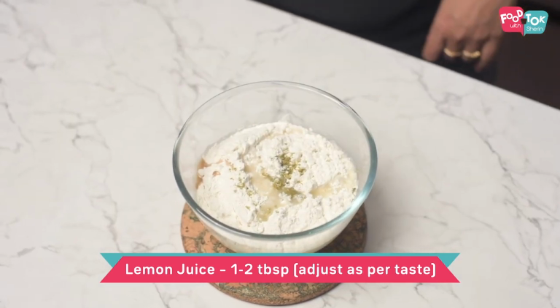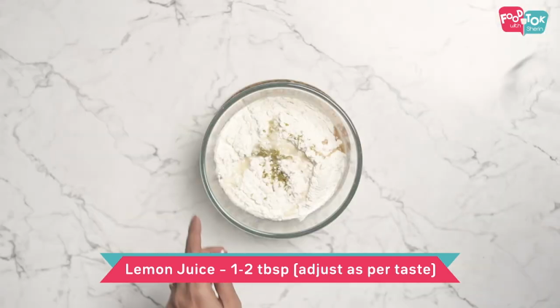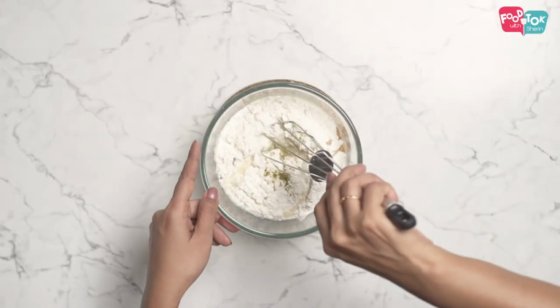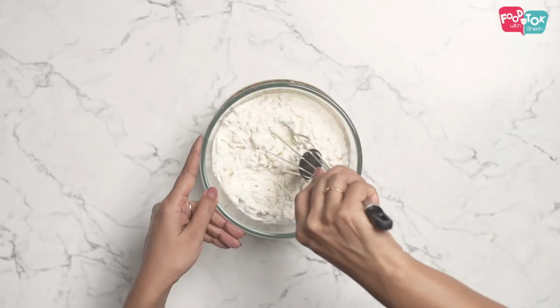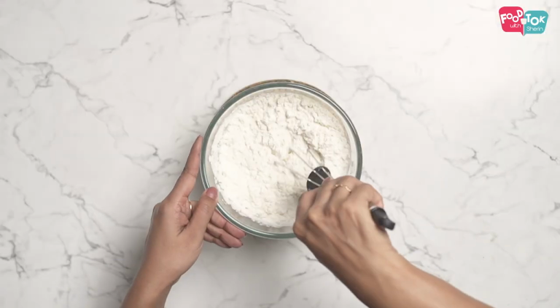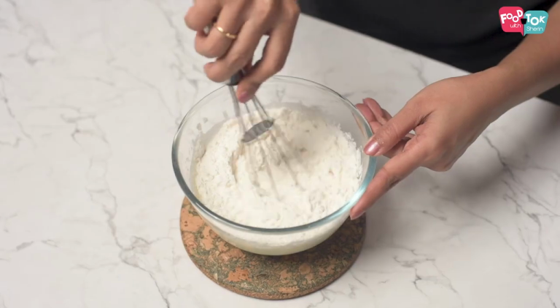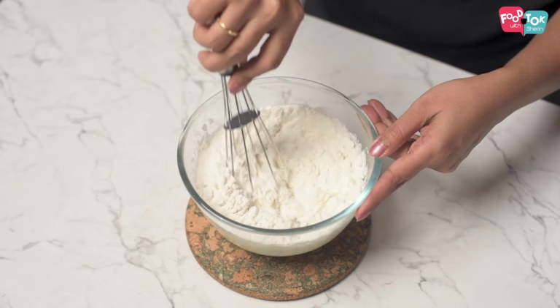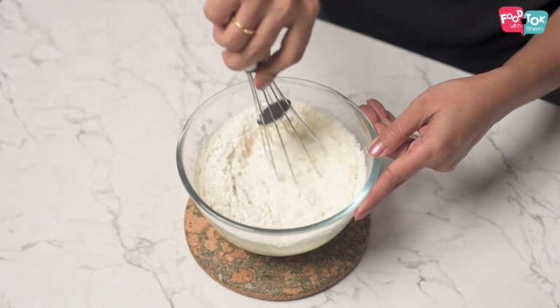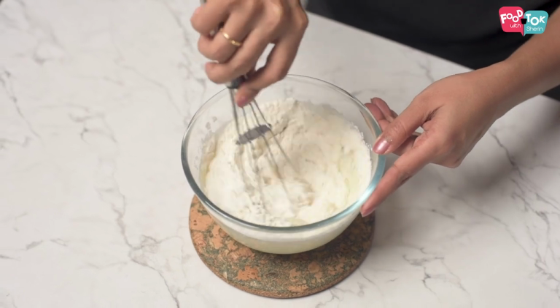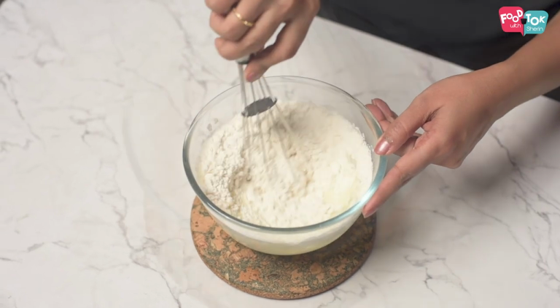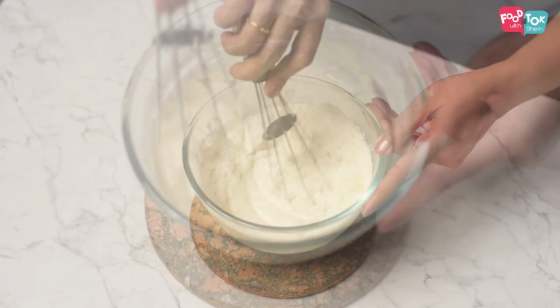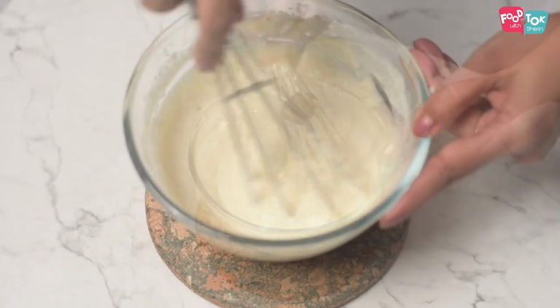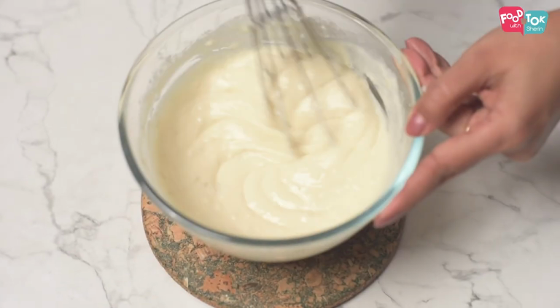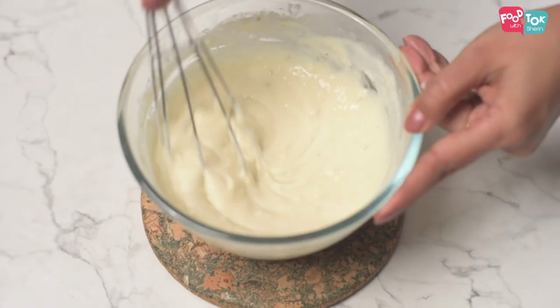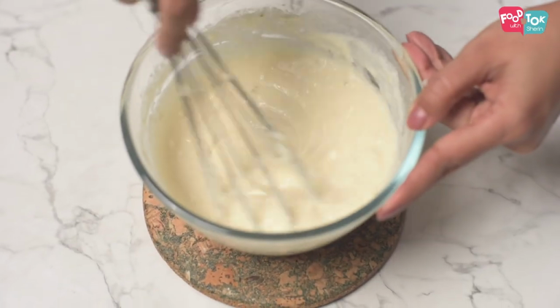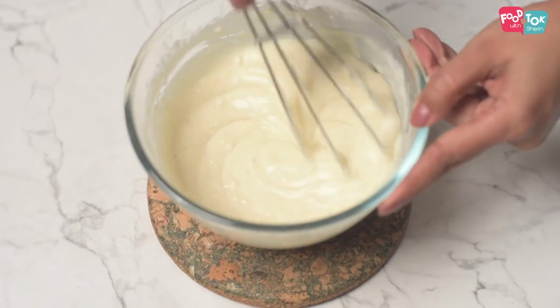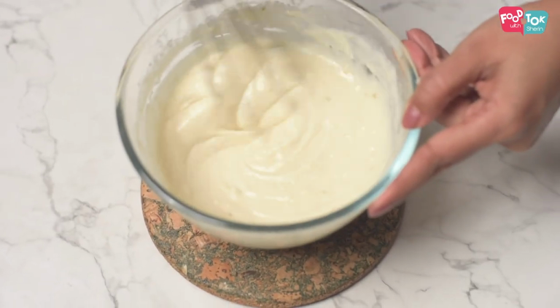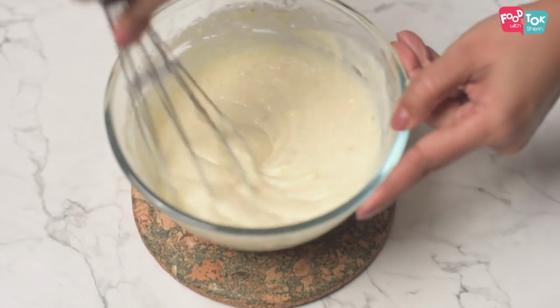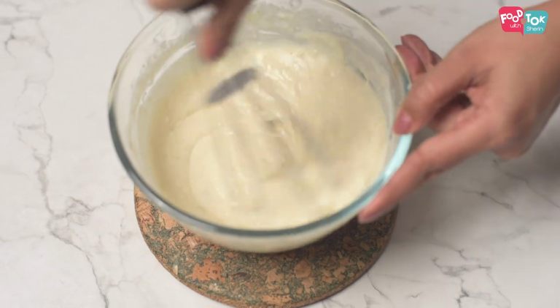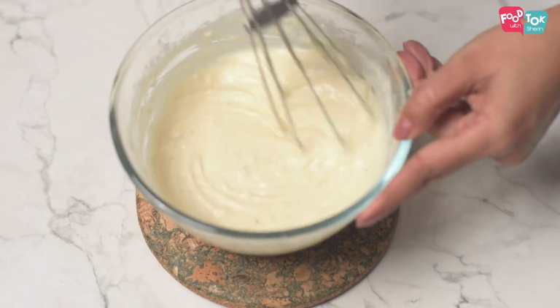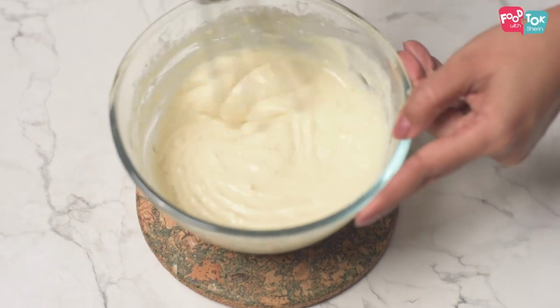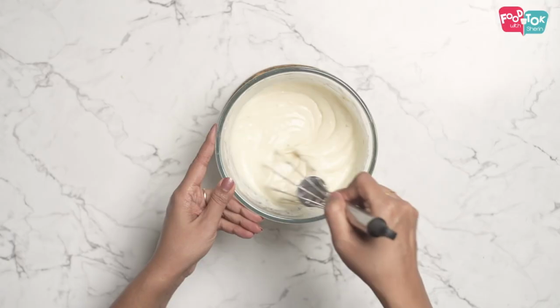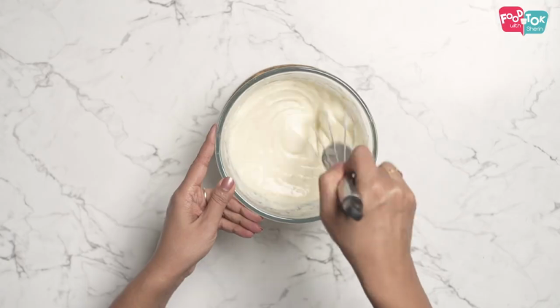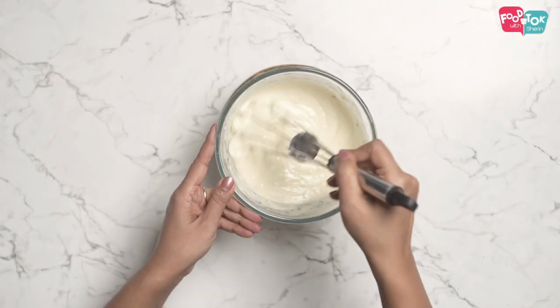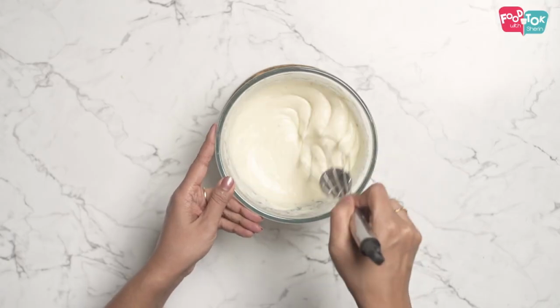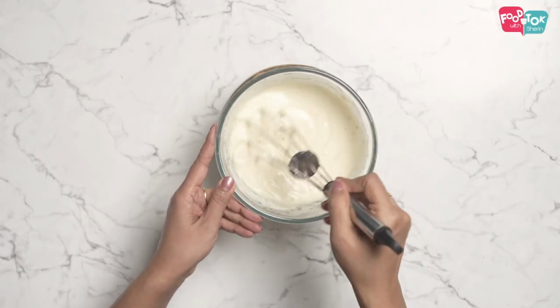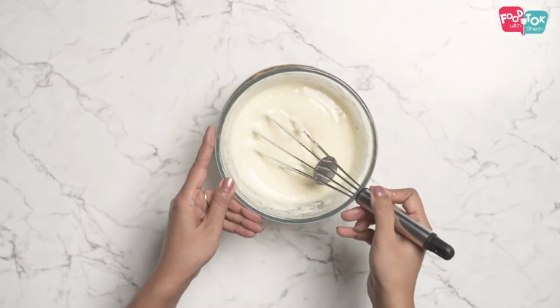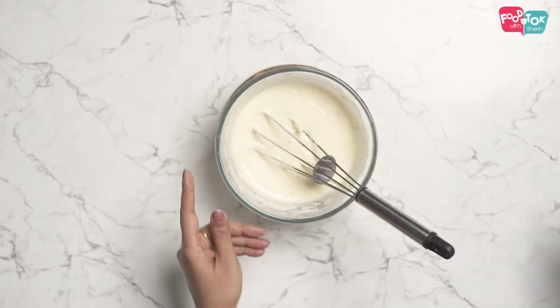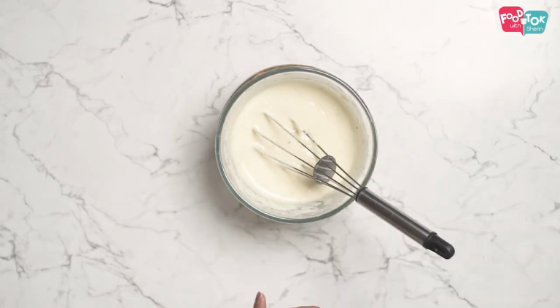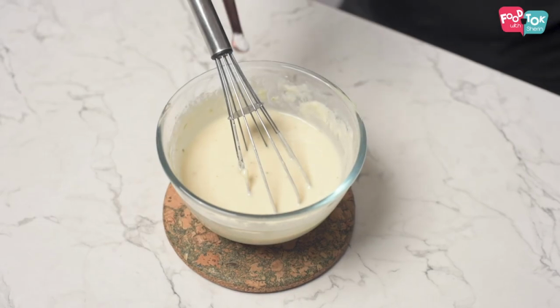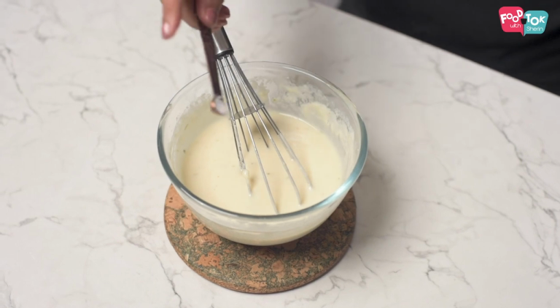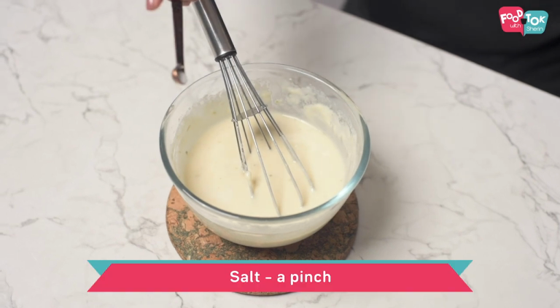Whisk it again. Make sure you add the lemon juice after you add in the flour — don't add it directly to the milk, else it could split. And finally, a pinch of salt.